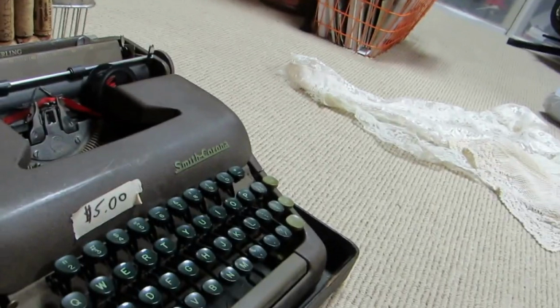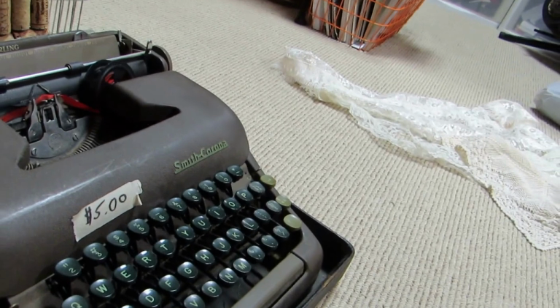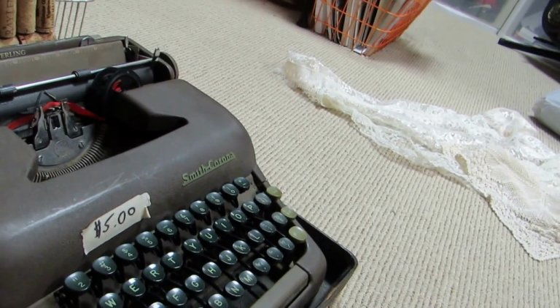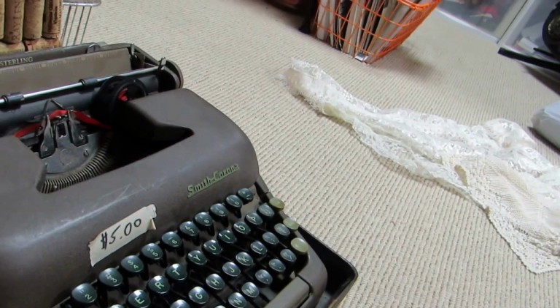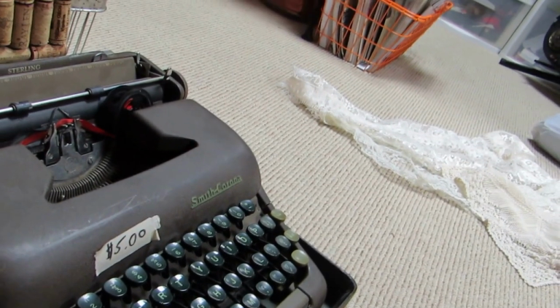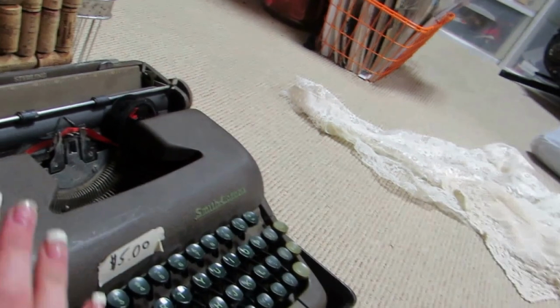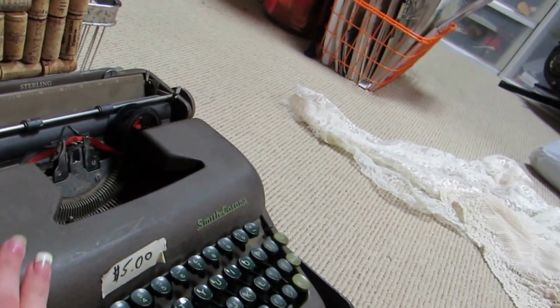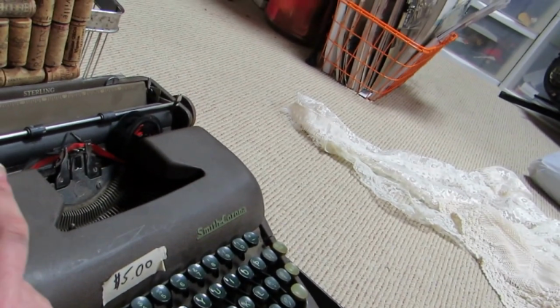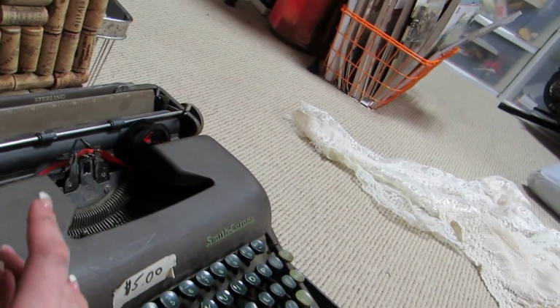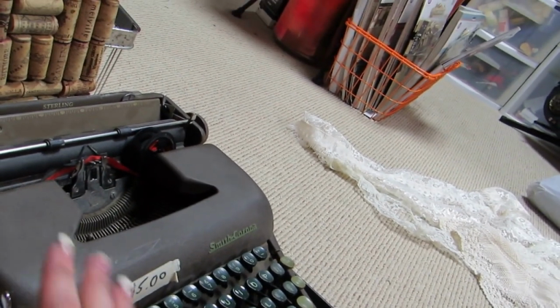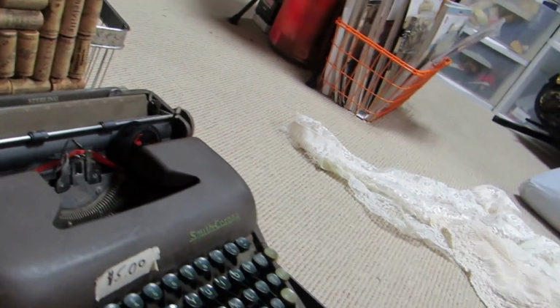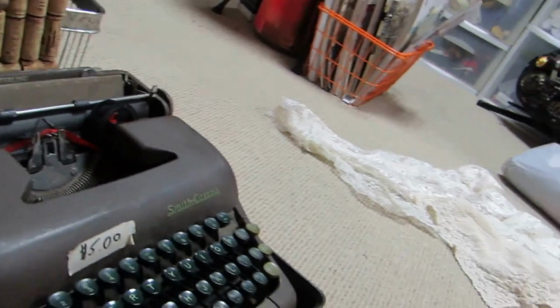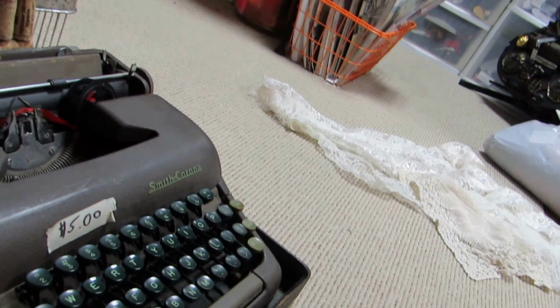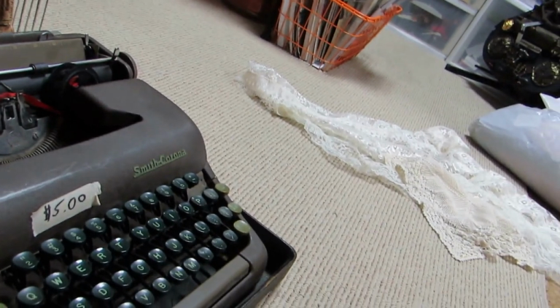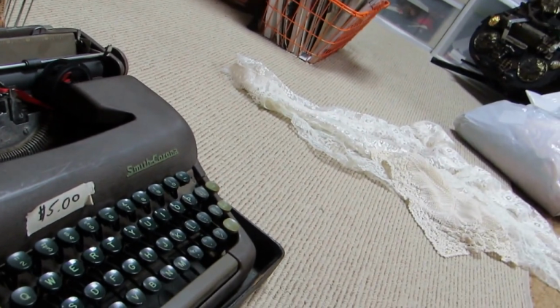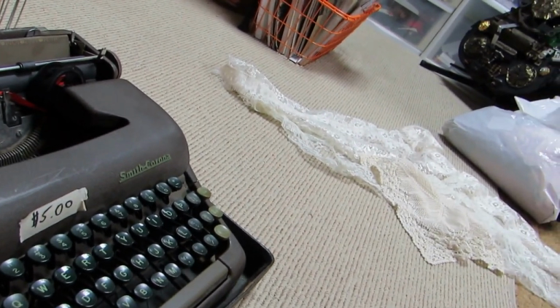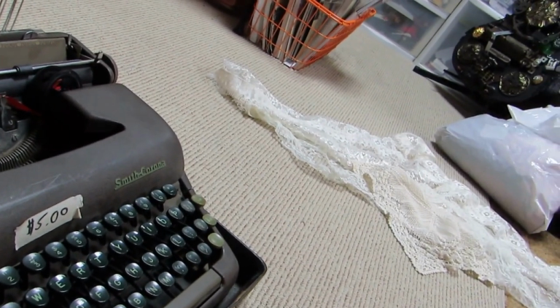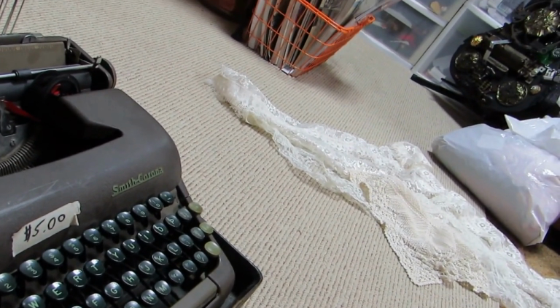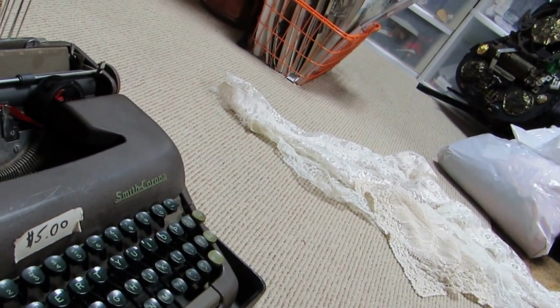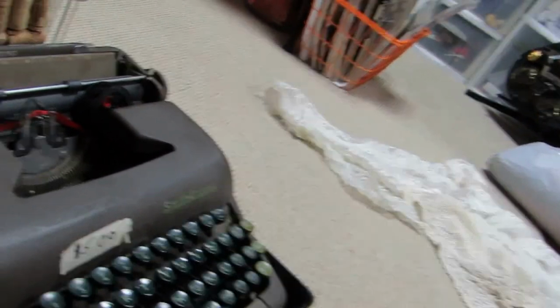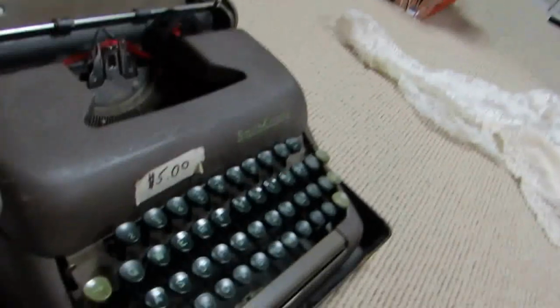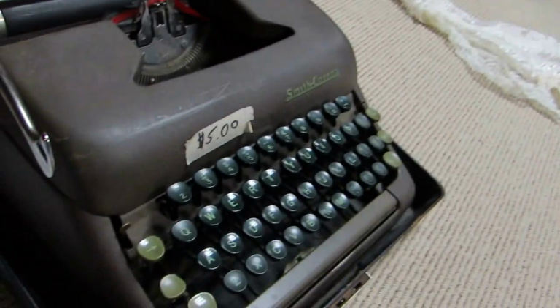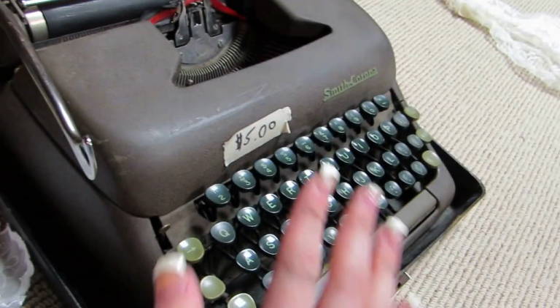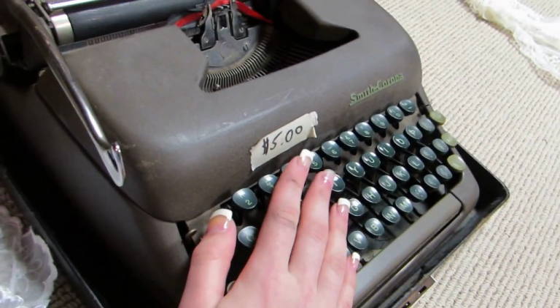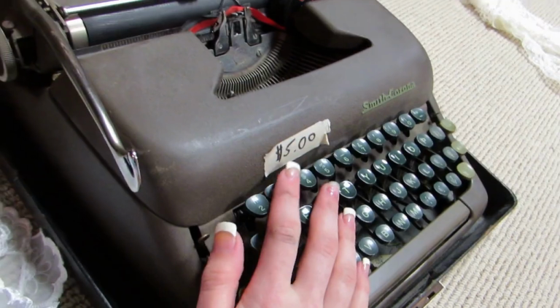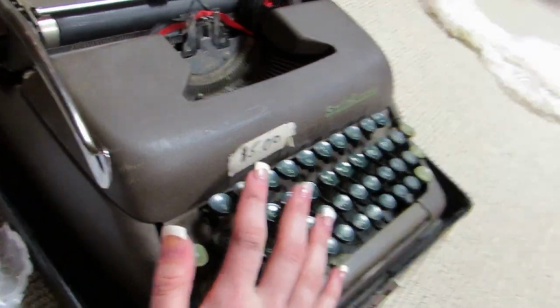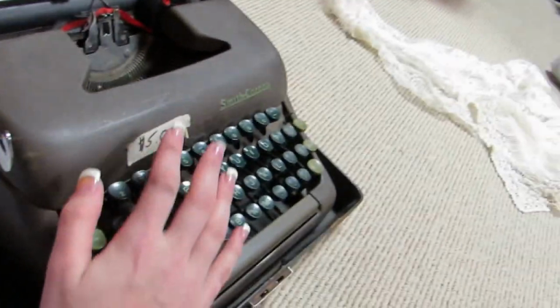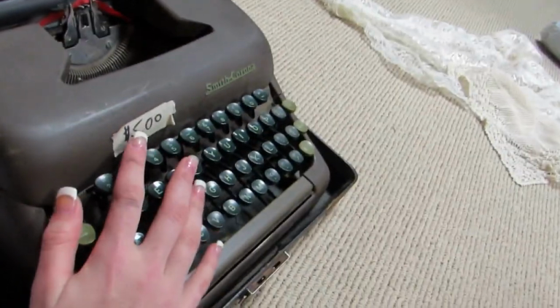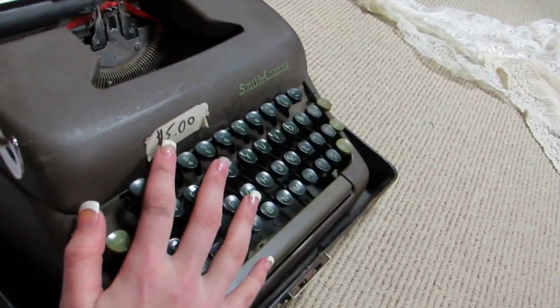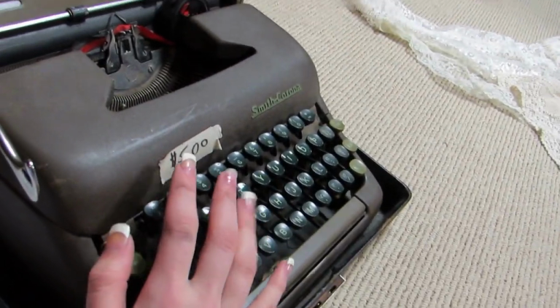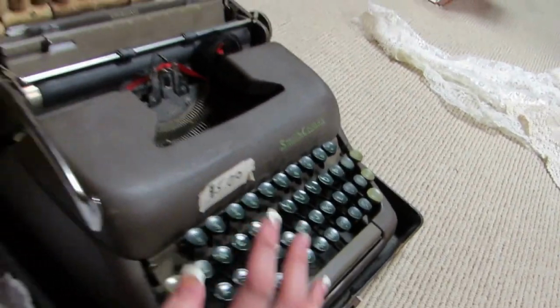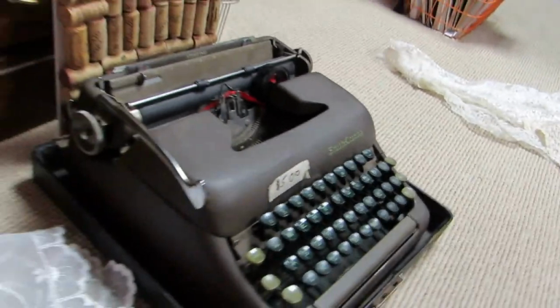I'm either going to keep this for myself for display, make it into an art piece, or alter it itself. I don't know yet, but it's my first typewriter I was able to get. So I'm very happy.